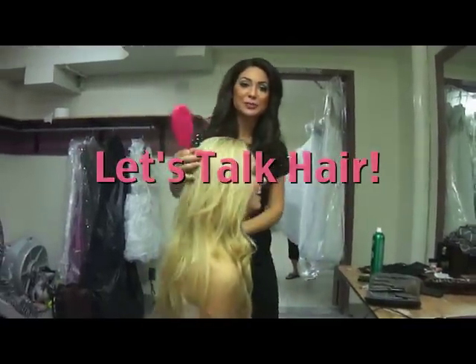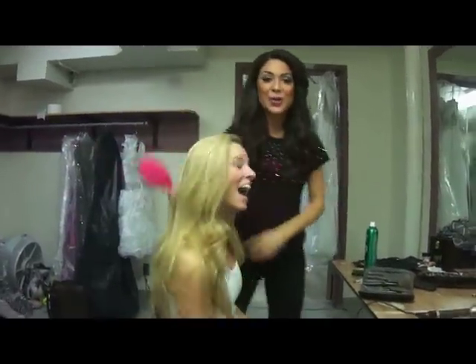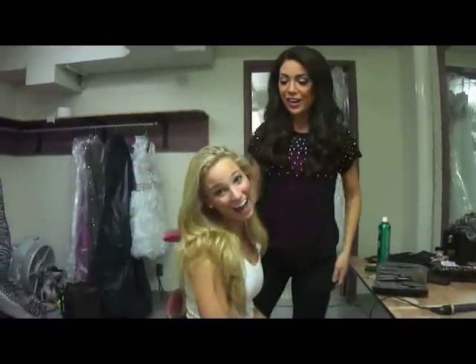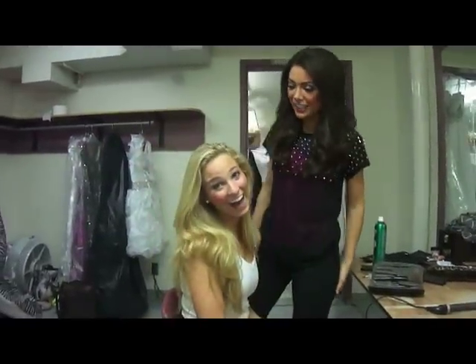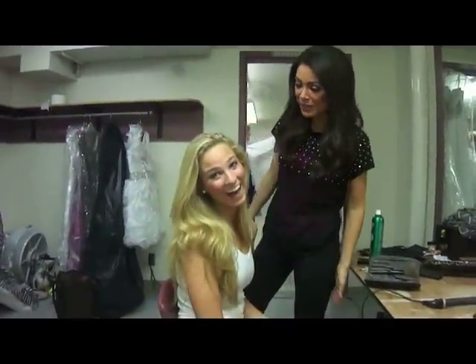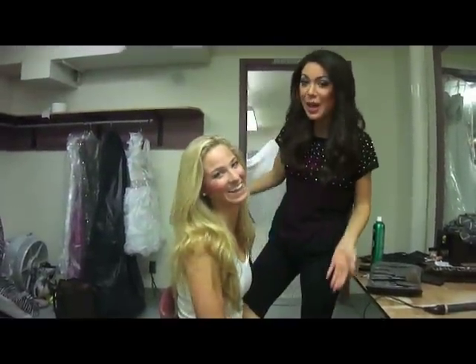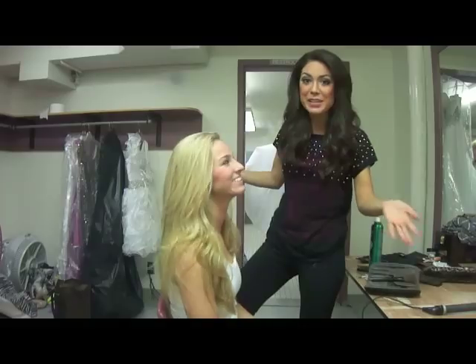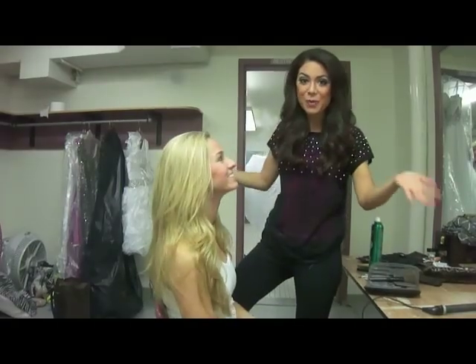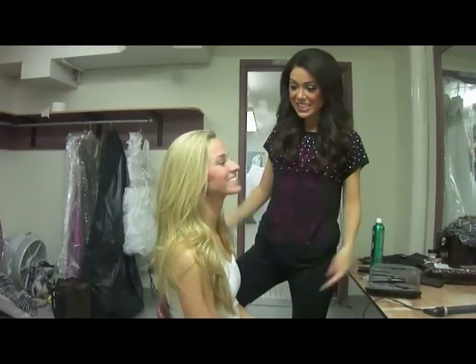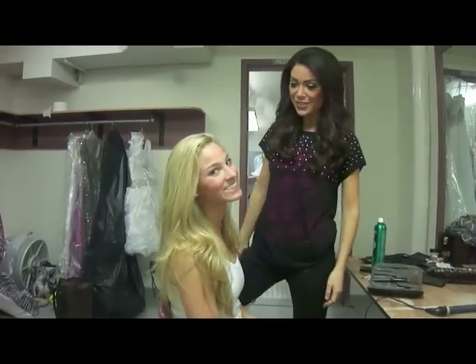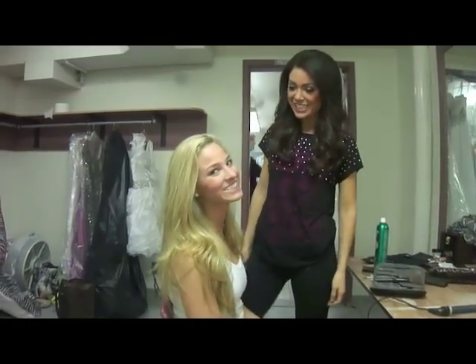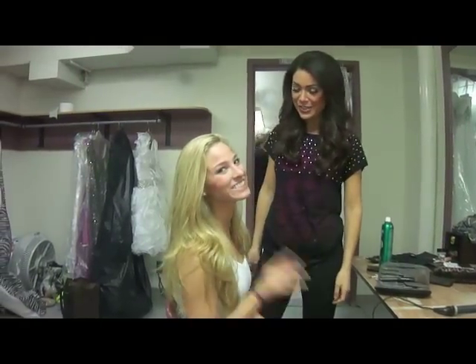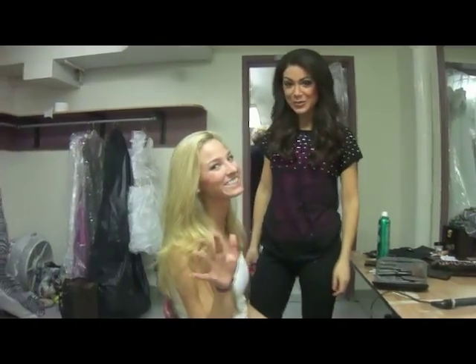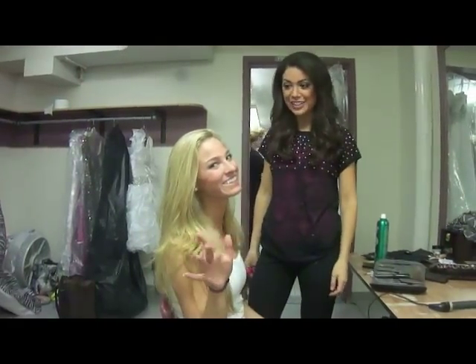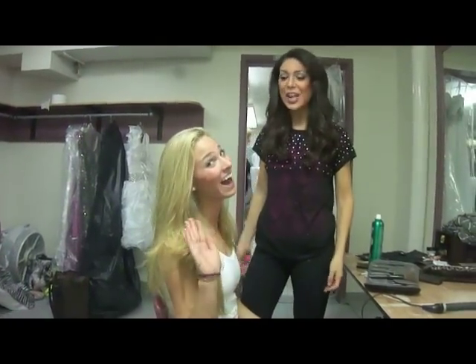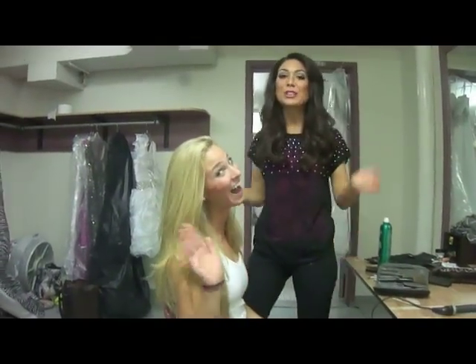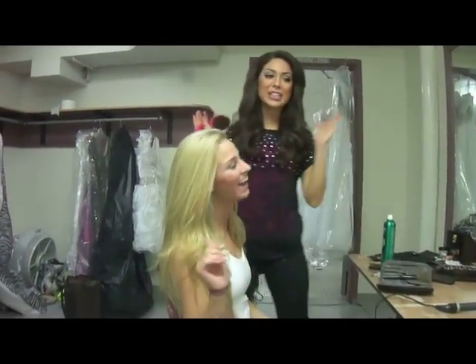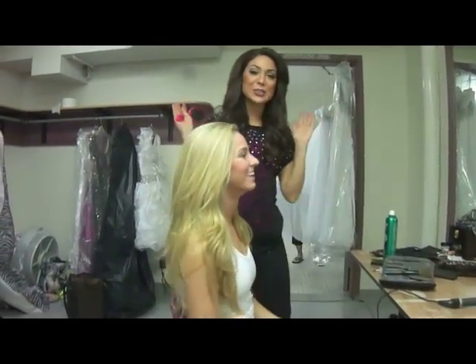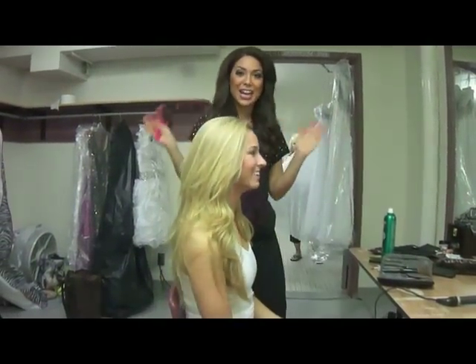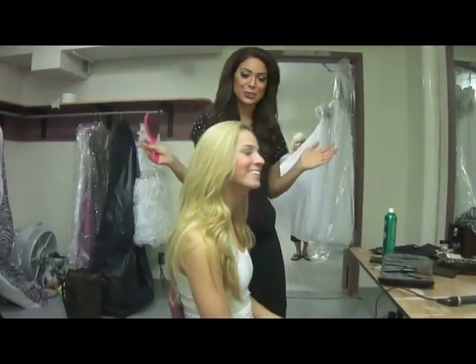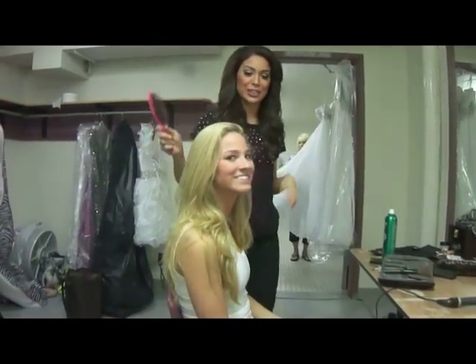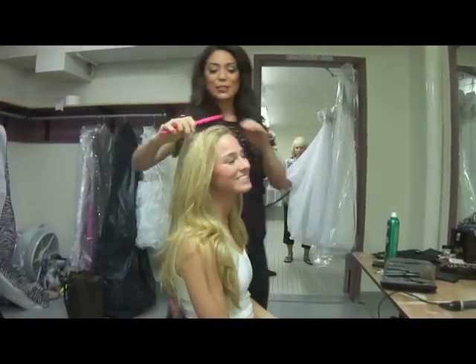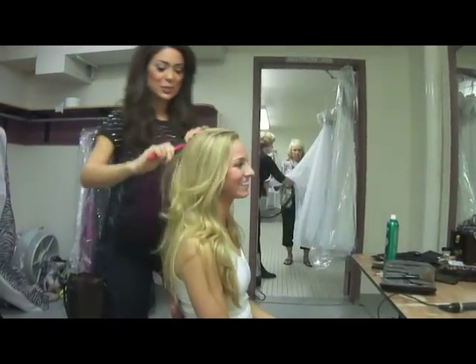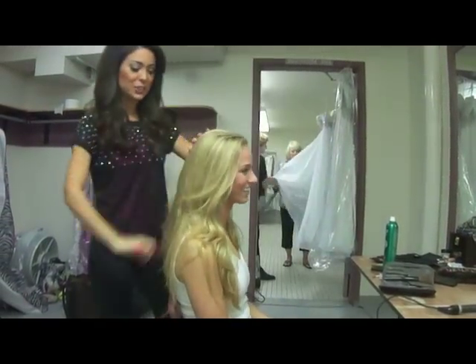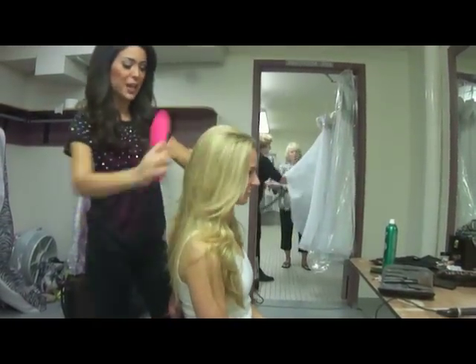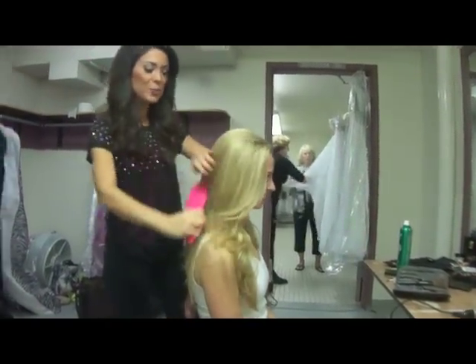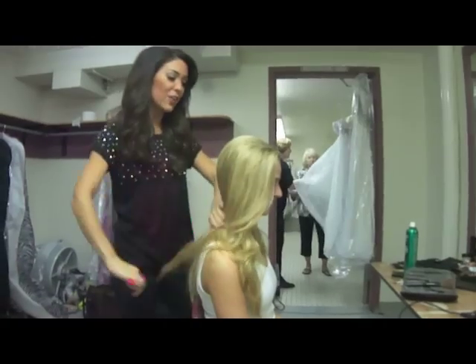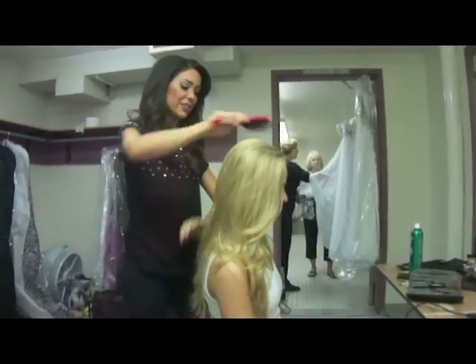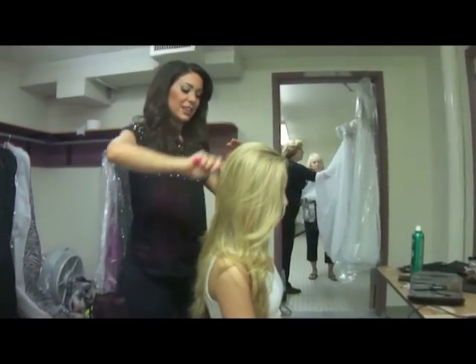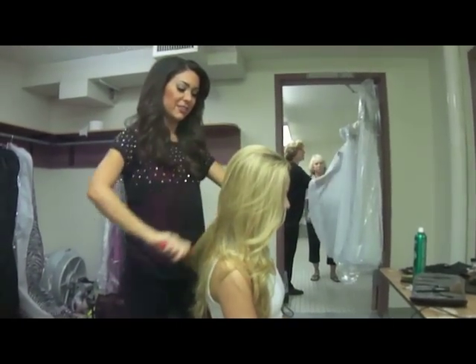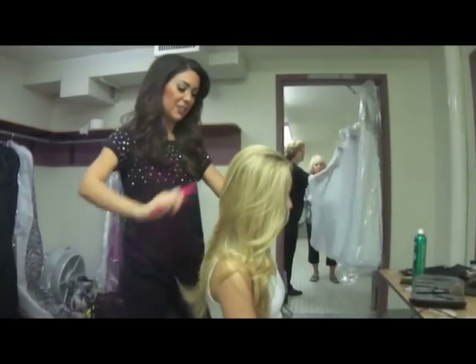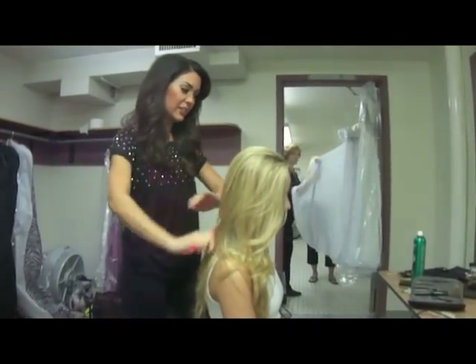We are here with Miss Washington's Outstanding Teen 2012 and we're going to do a hair tutorial. First we want to start by combing out all of this lovely locs.